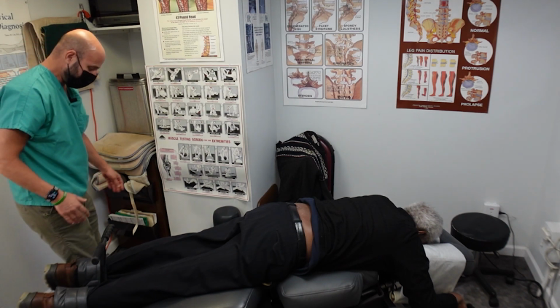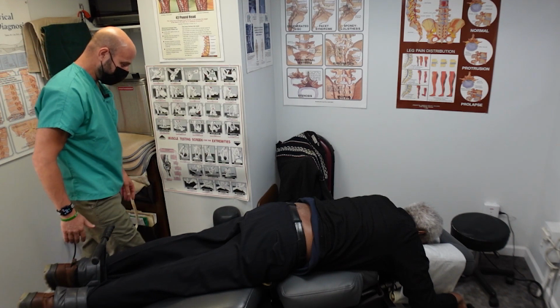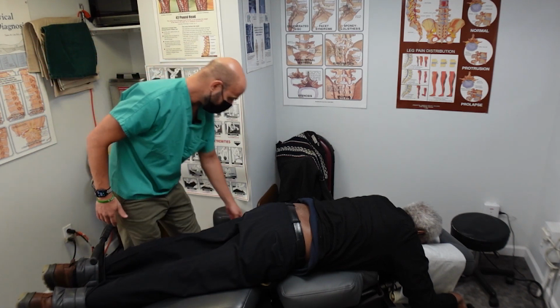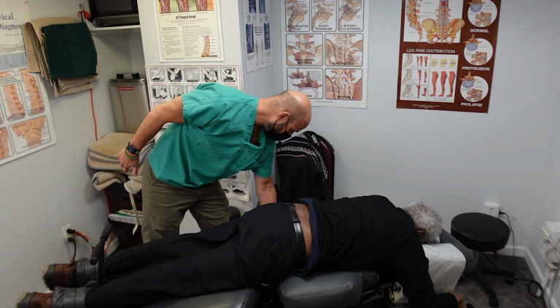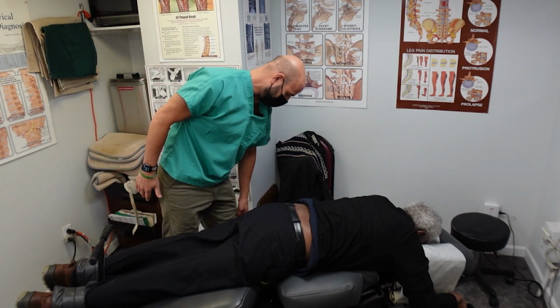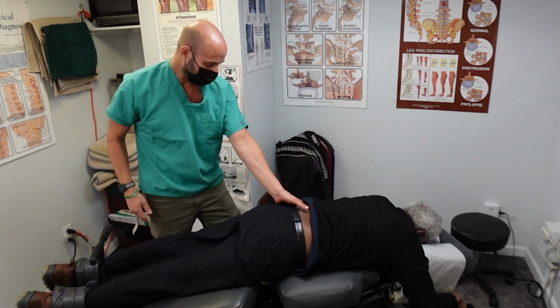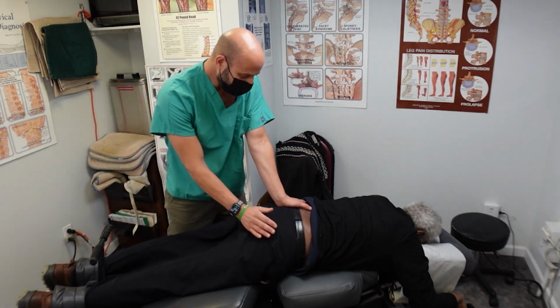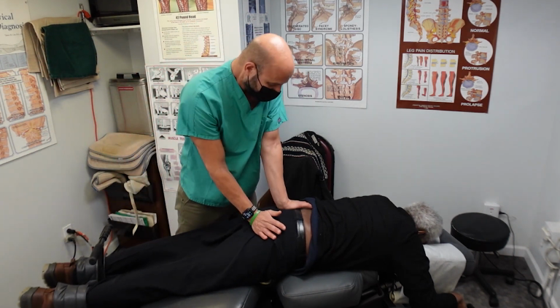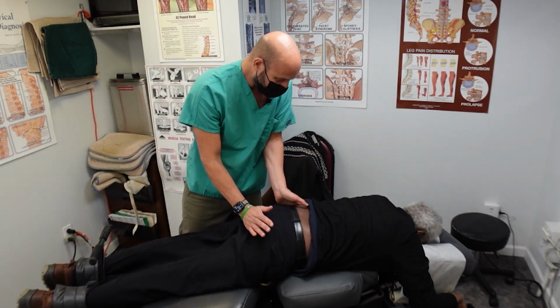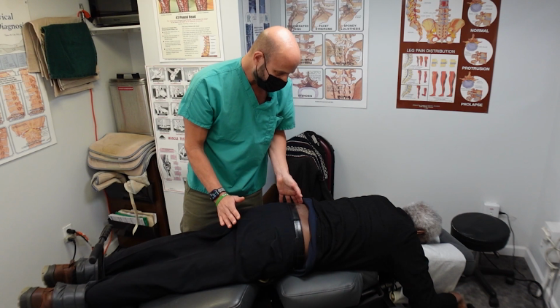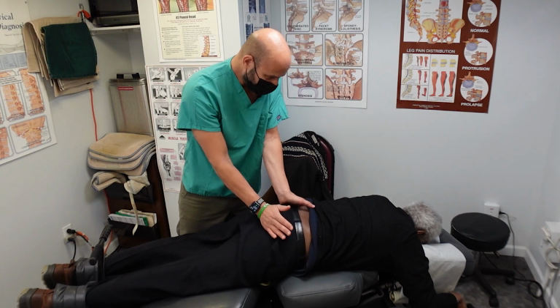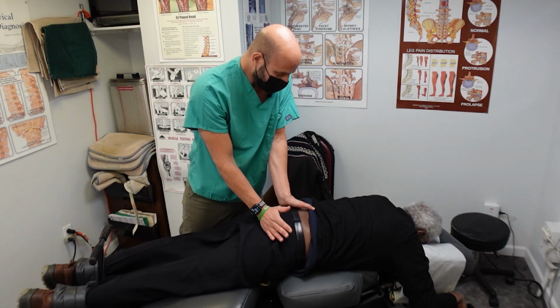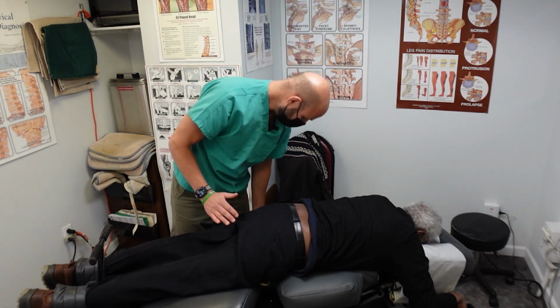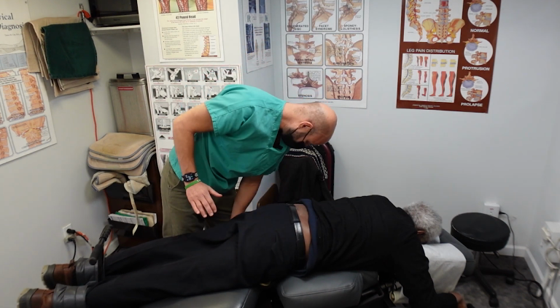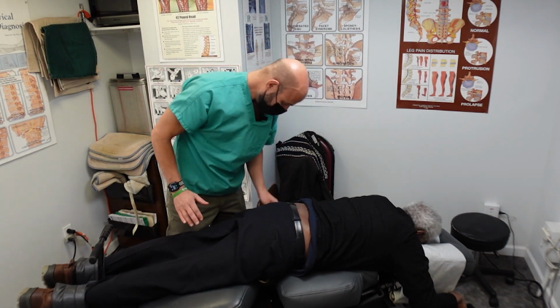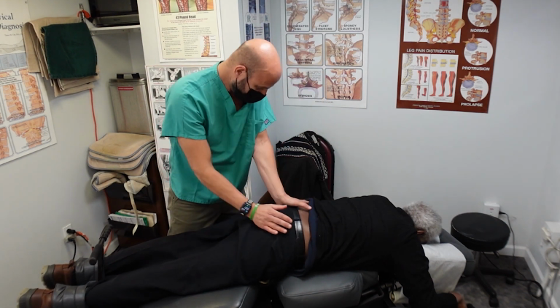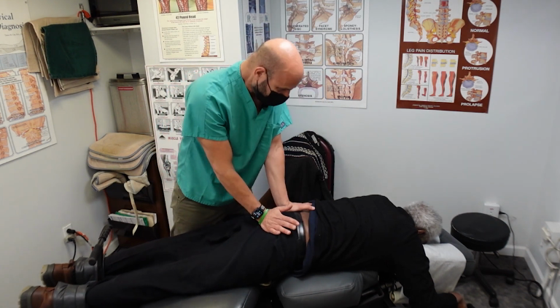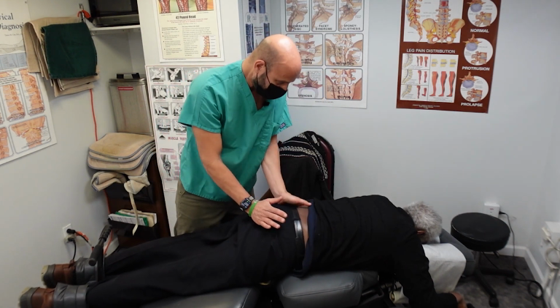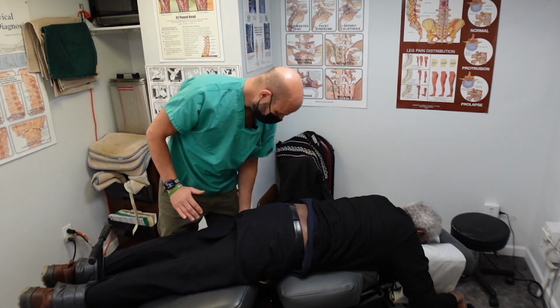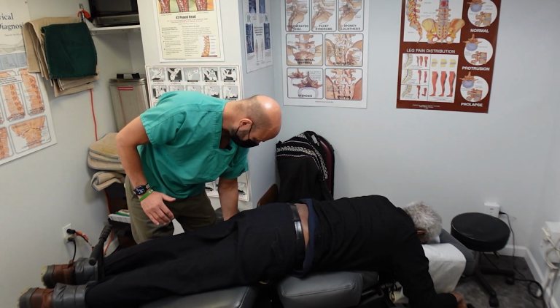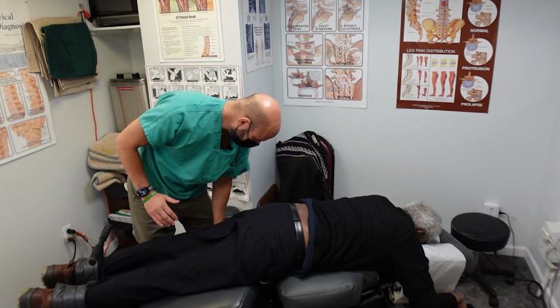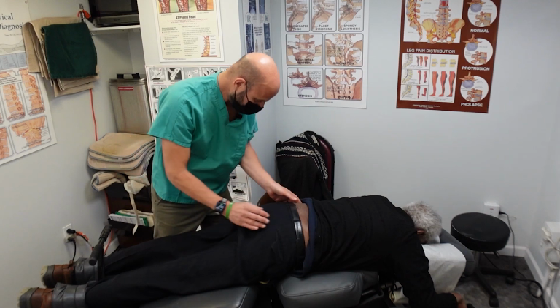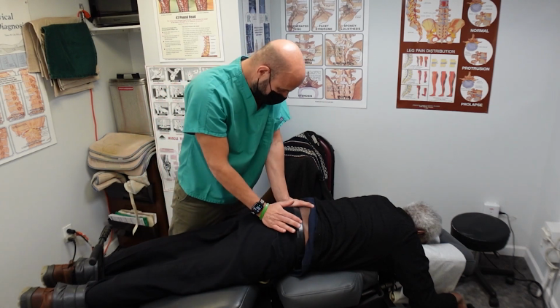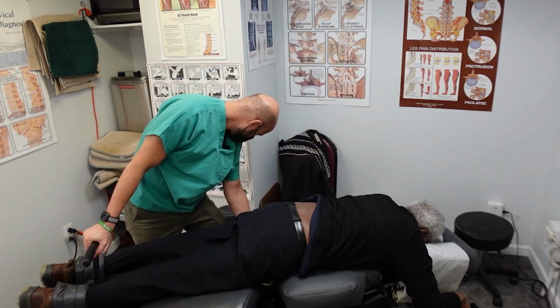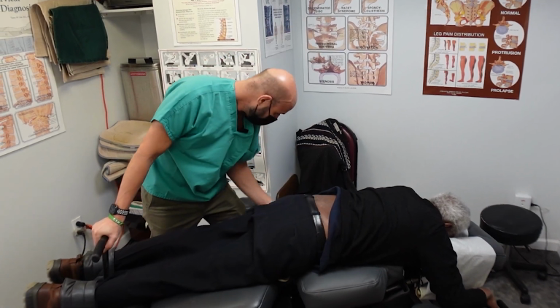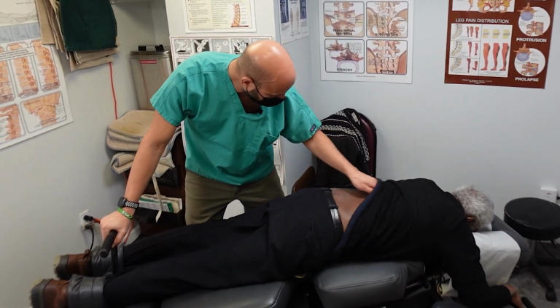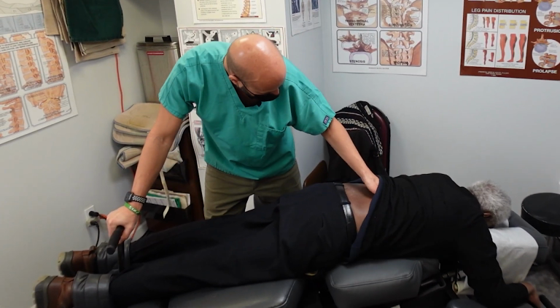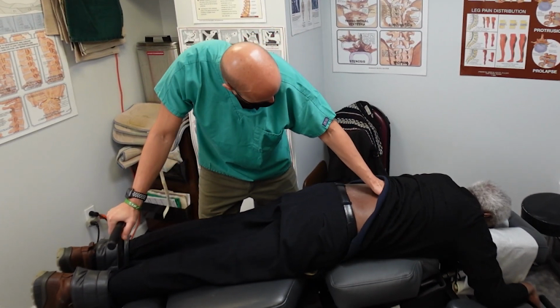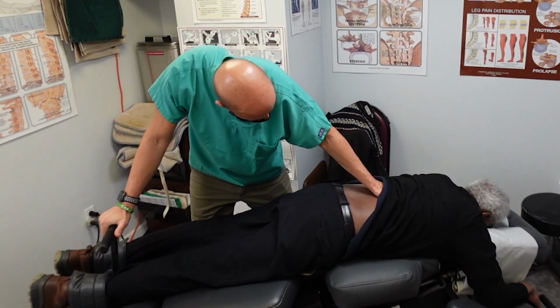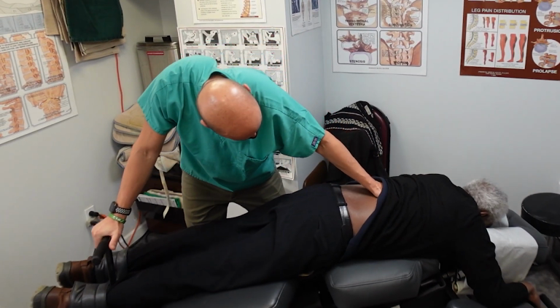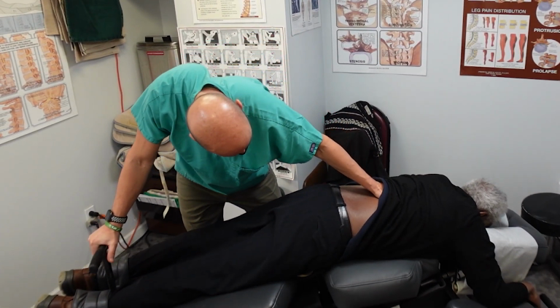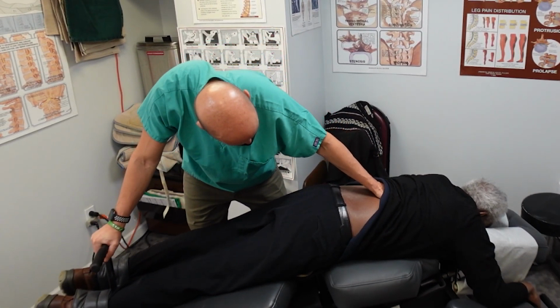Okay, I'm going to adjust you again. Relax here. Now we're going to go back into the flexion distraction technique.